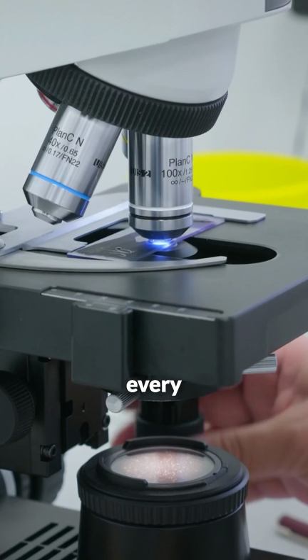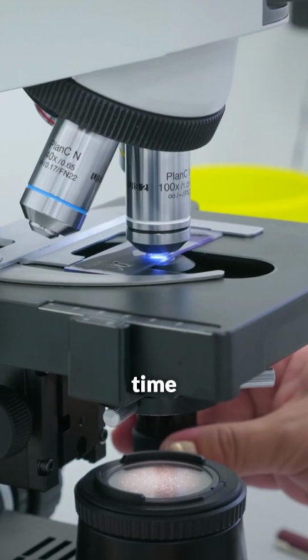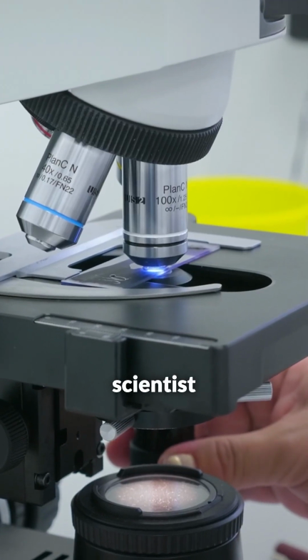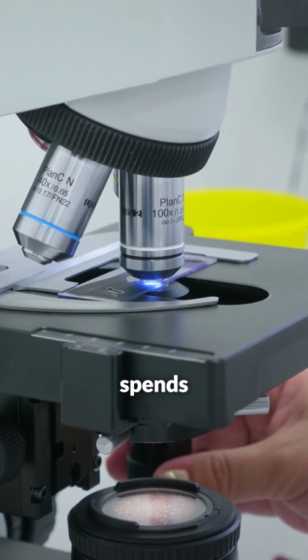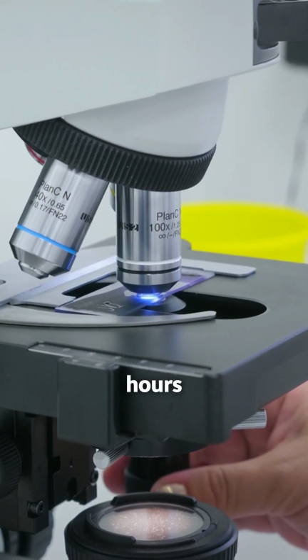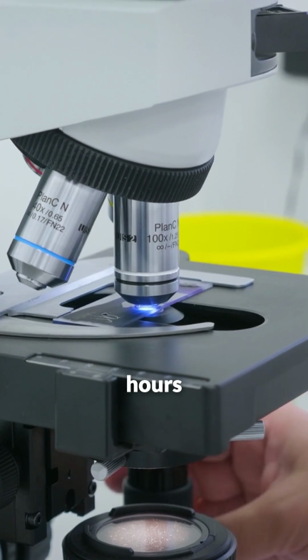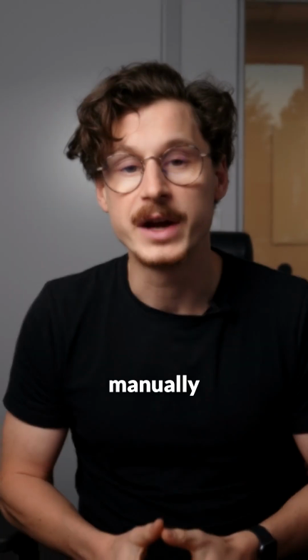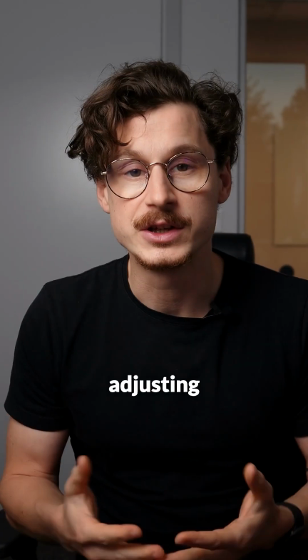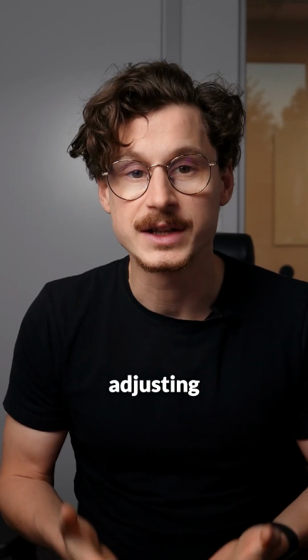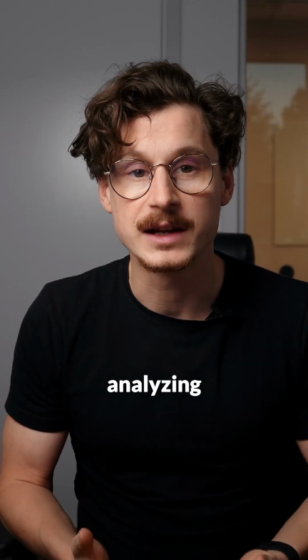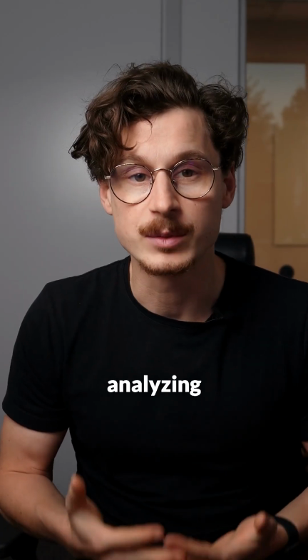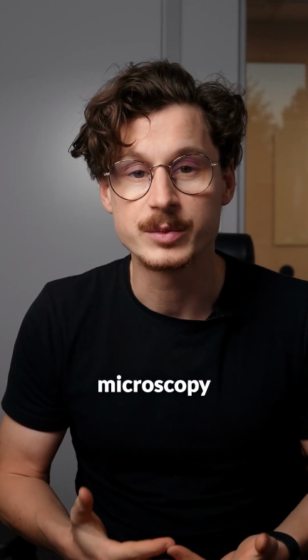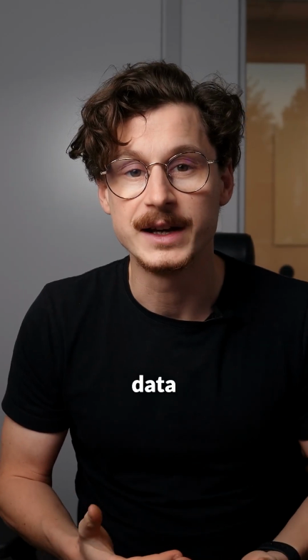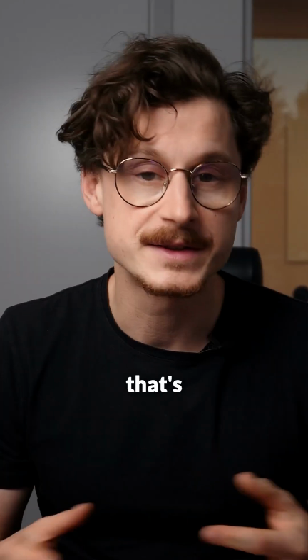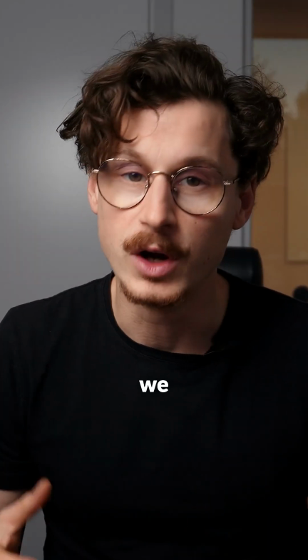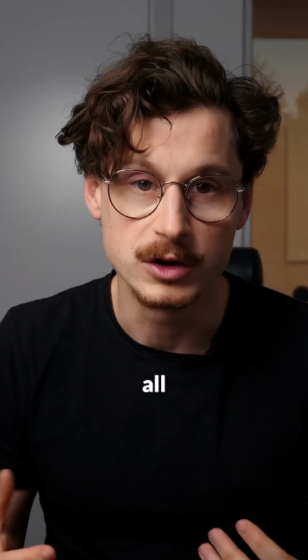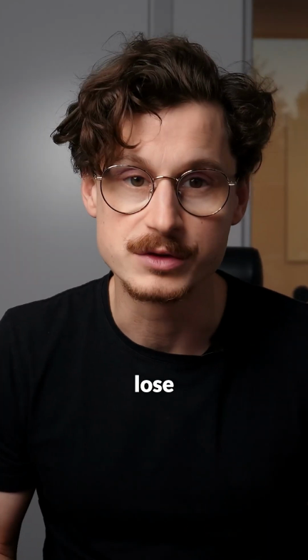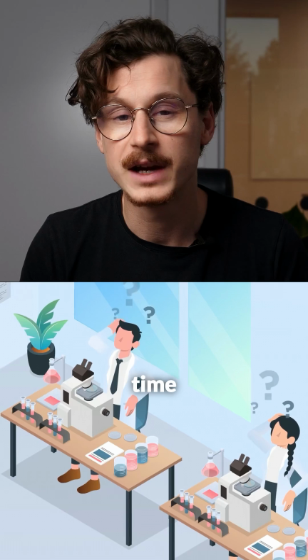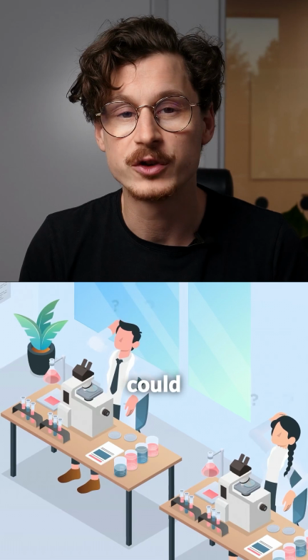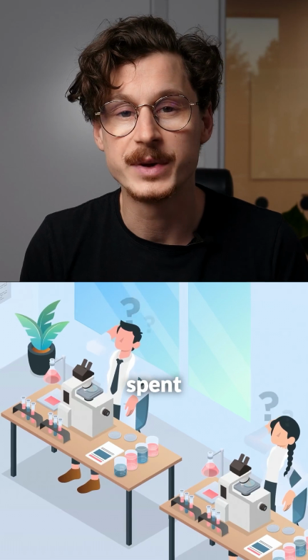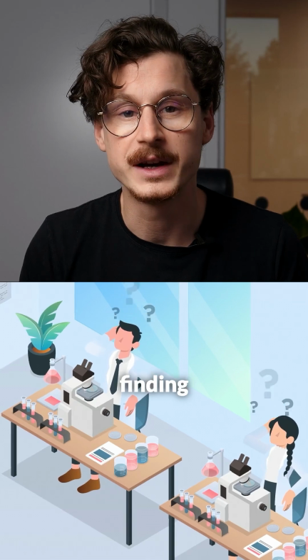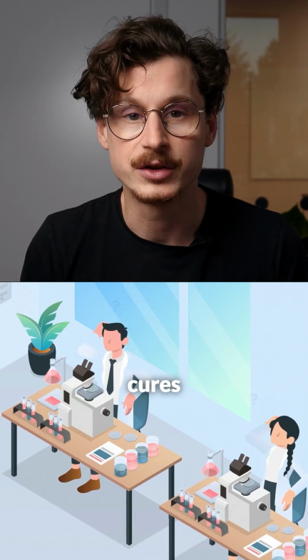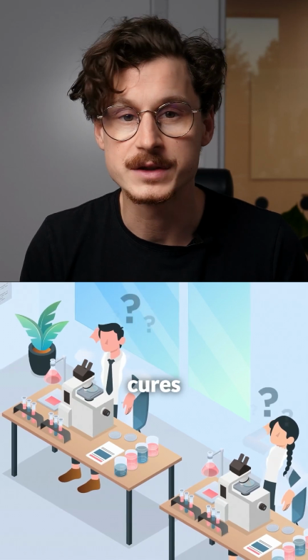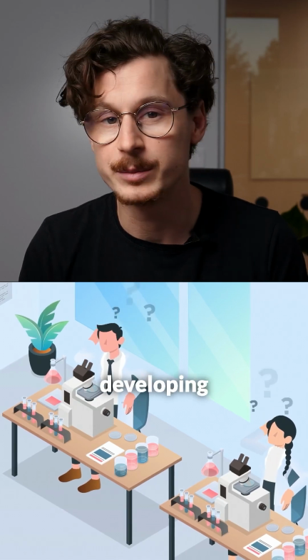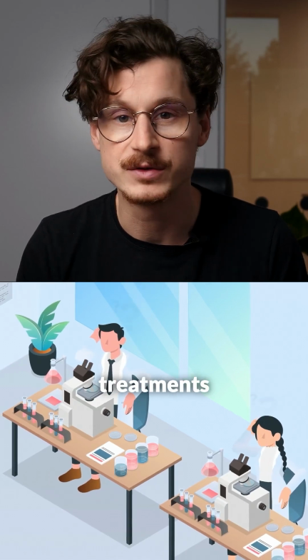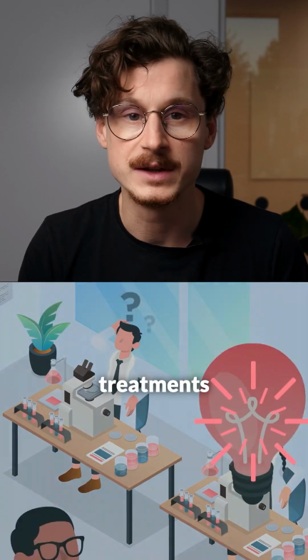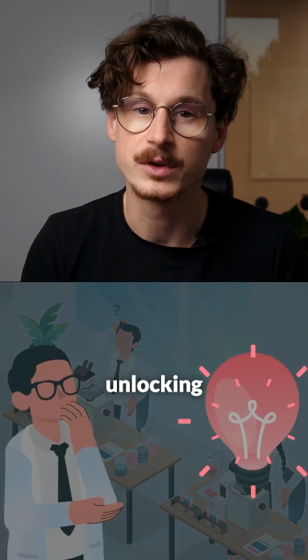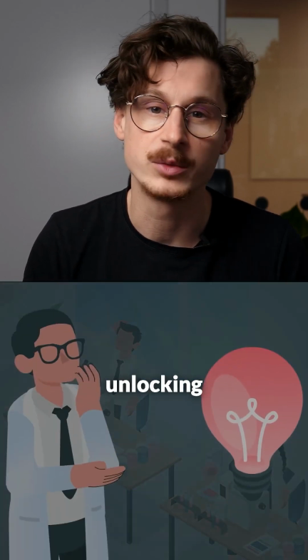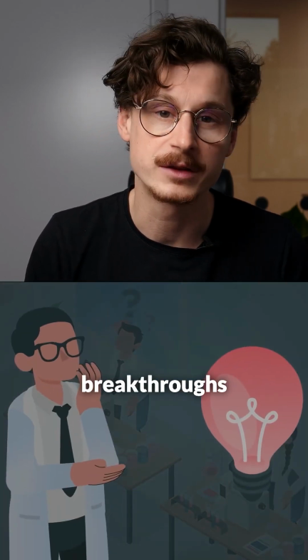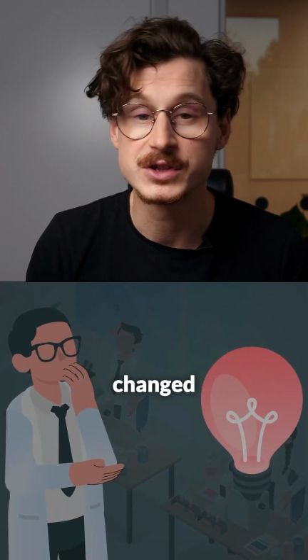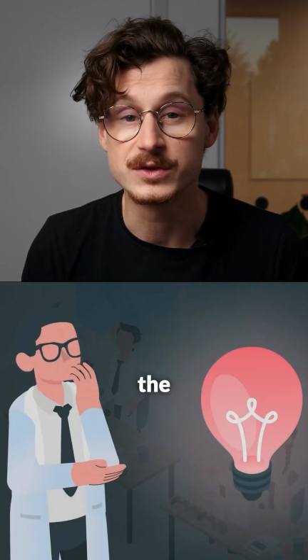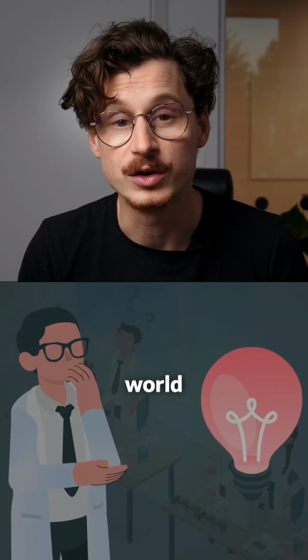Every time a scientist spends hours manually adjusting and analyzing microscopy data, that's time we all lose — time that could be spent finding cures, developing new treatments, or unlocking breakthroughs that change the world.